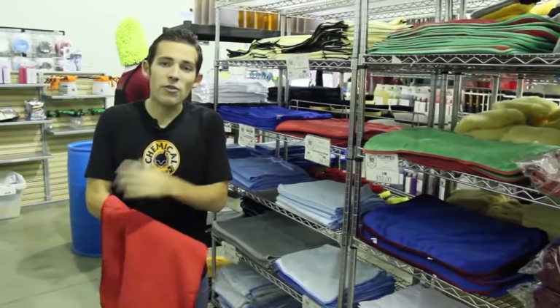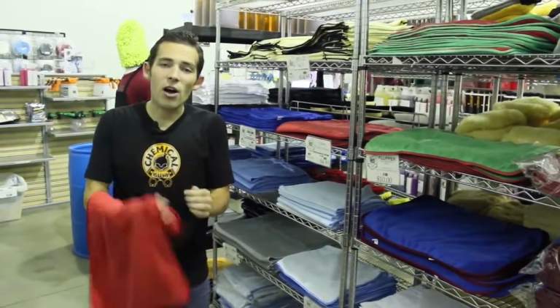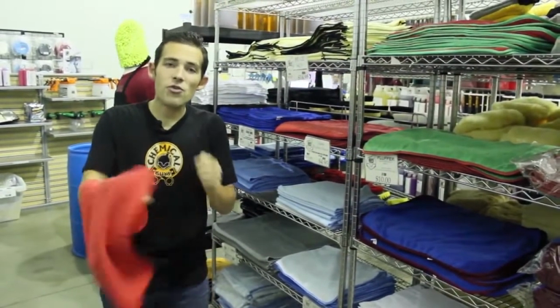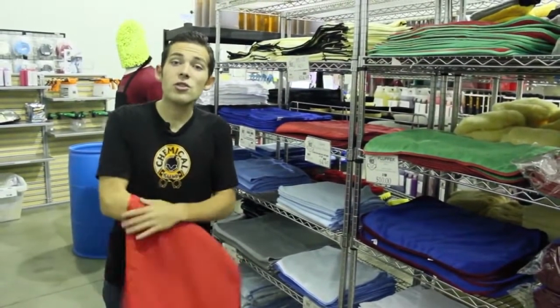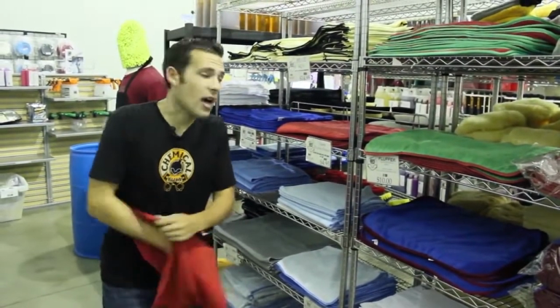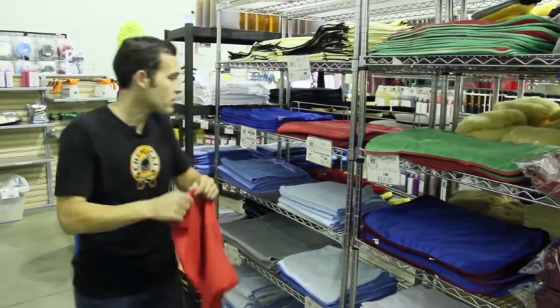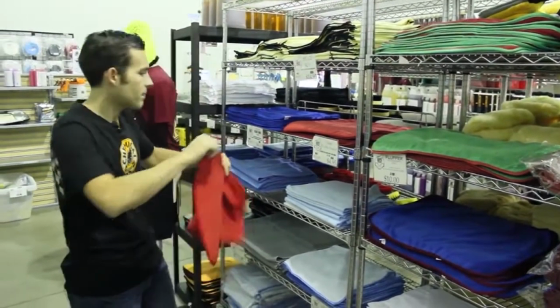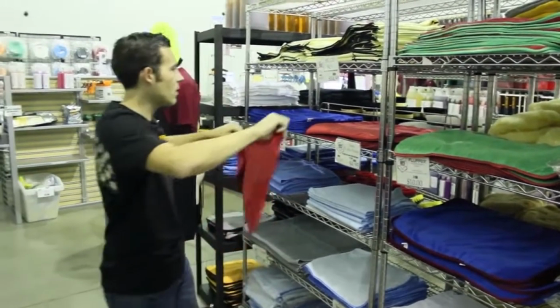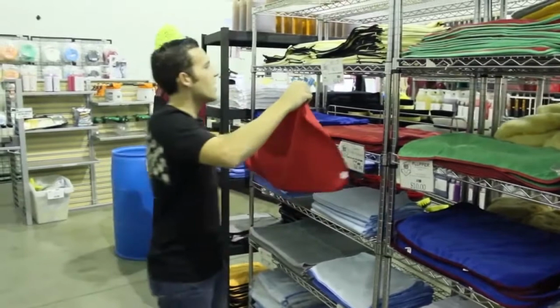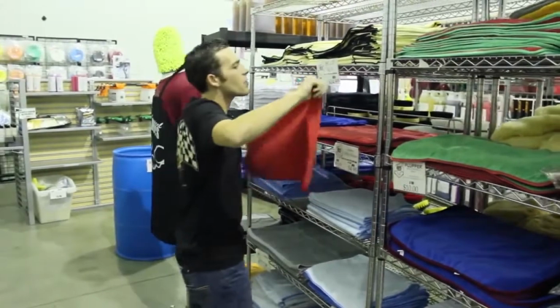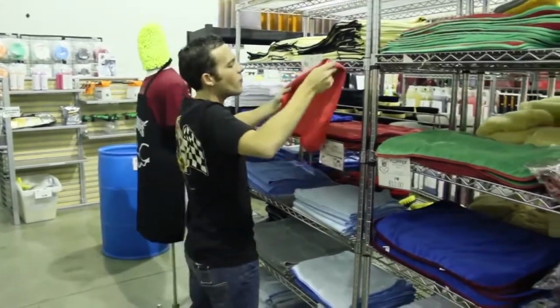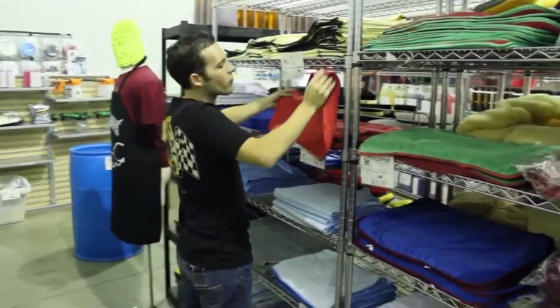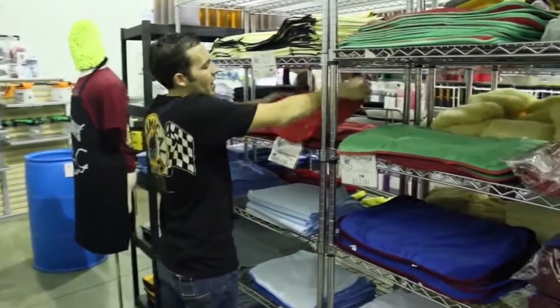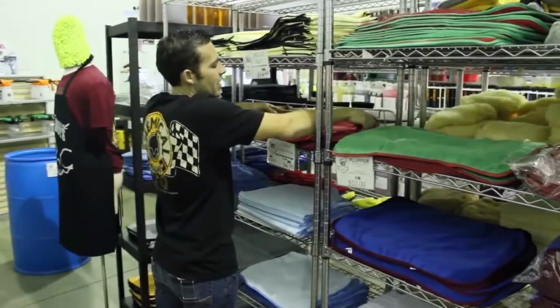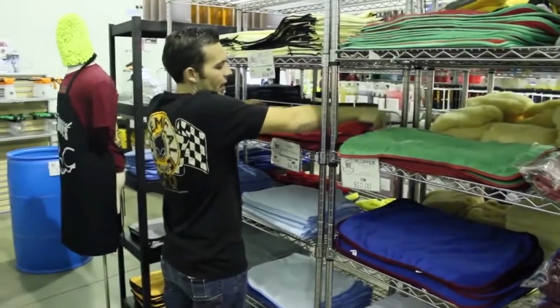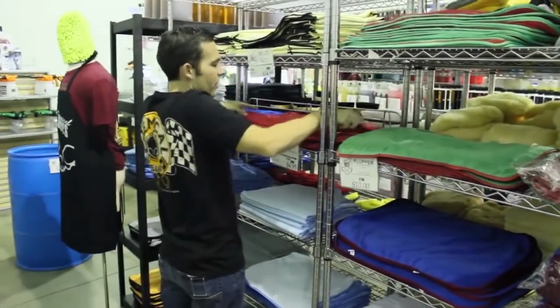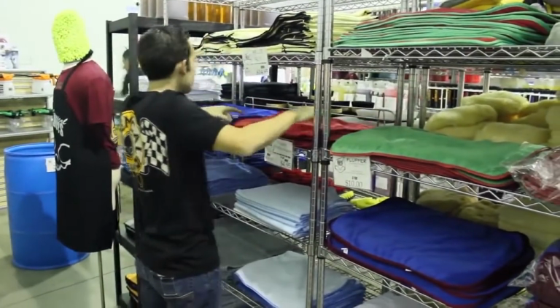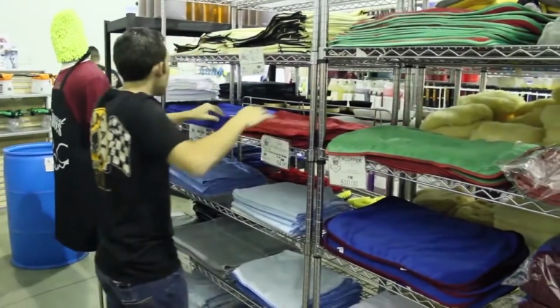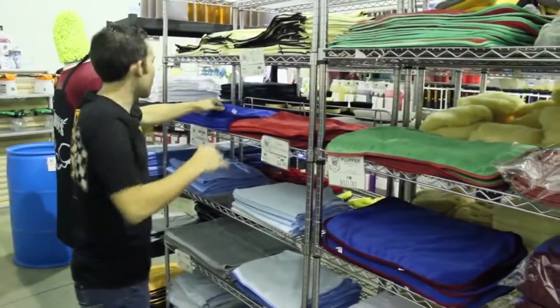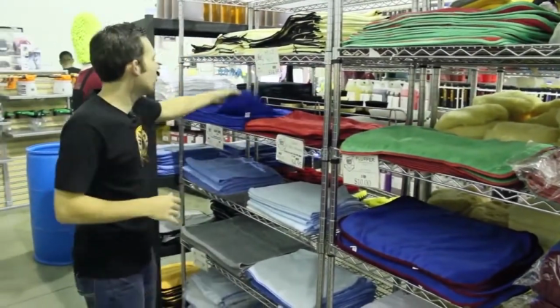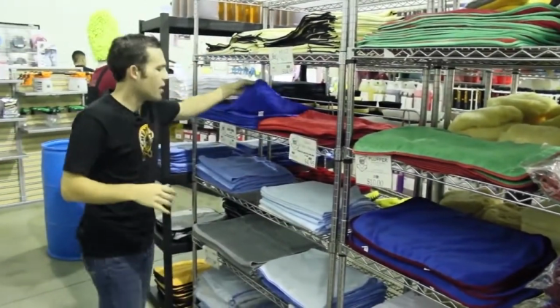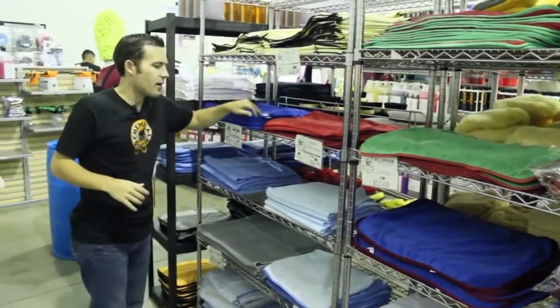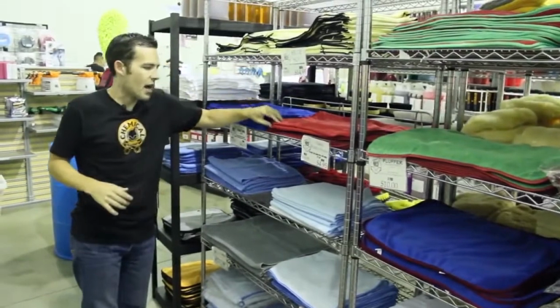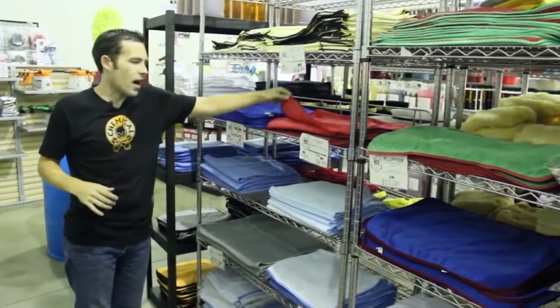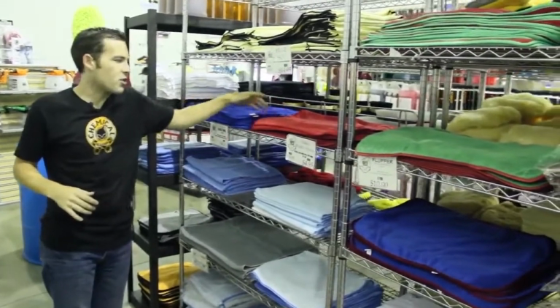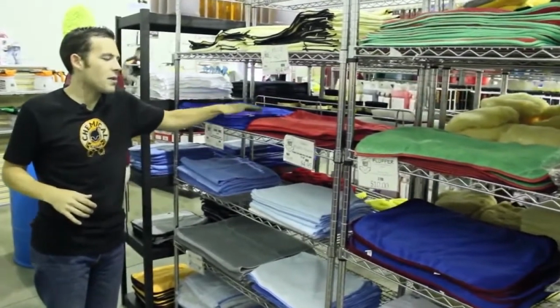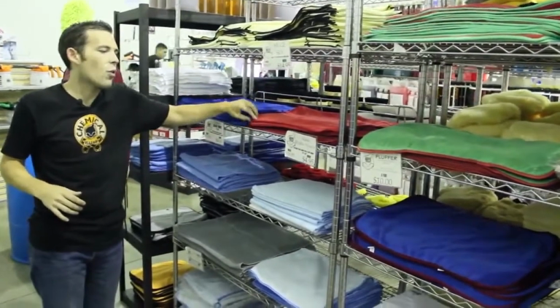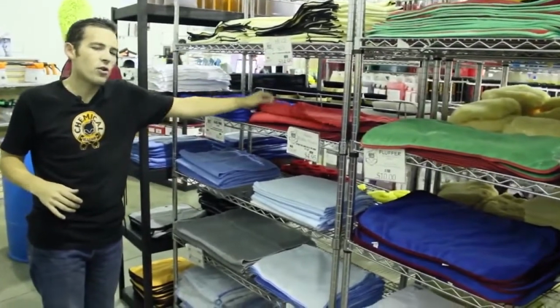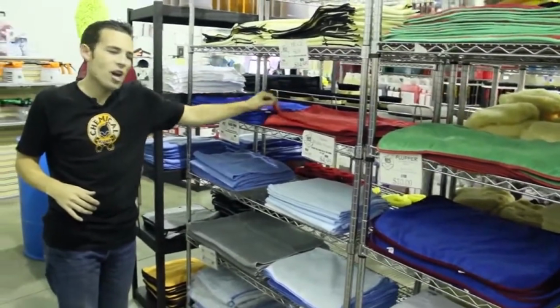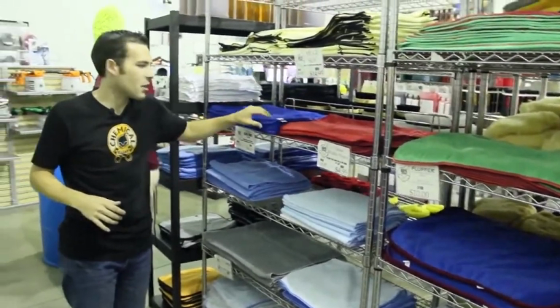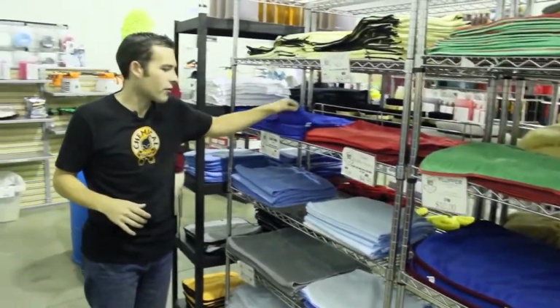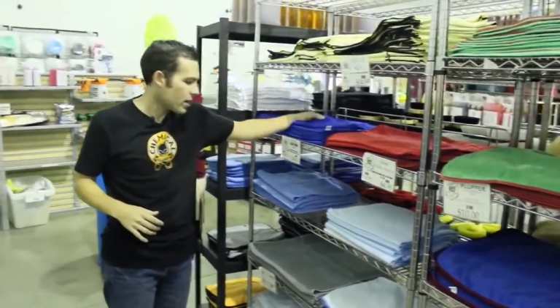When I dry the car, I usually use two towels. These Waffle Weave drying towels come in a lot of different colors. We have blue right here and red, so you can use one for door jambs and one for the windows.